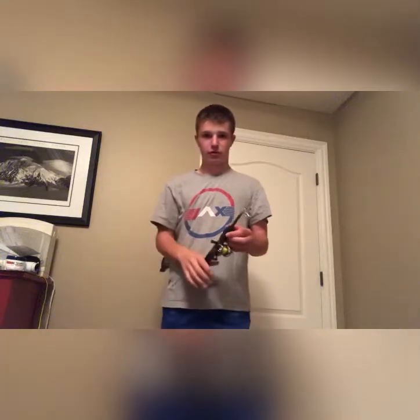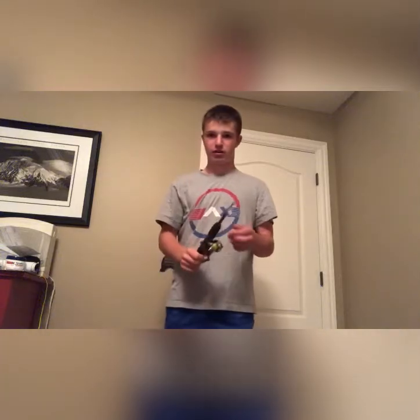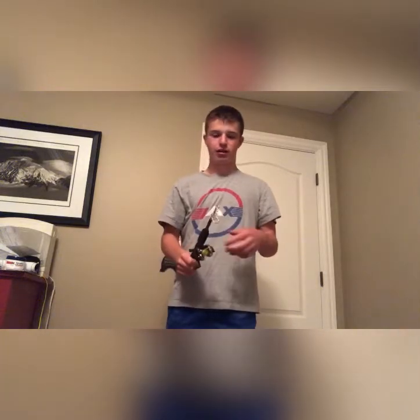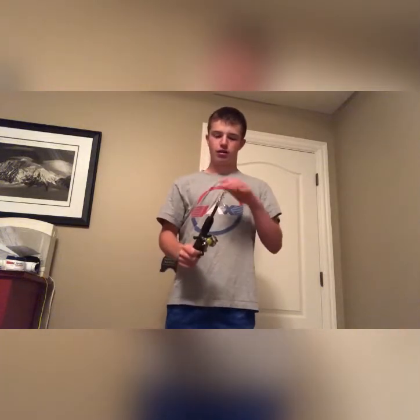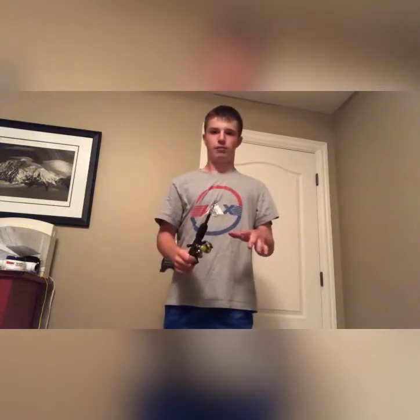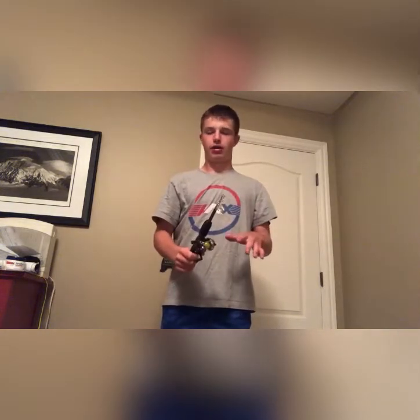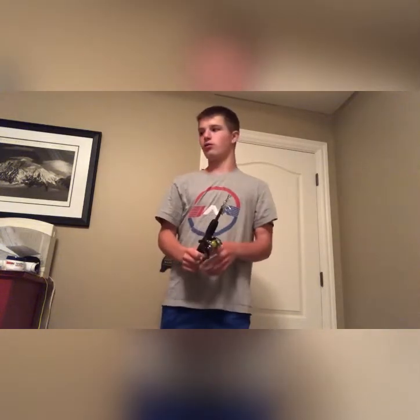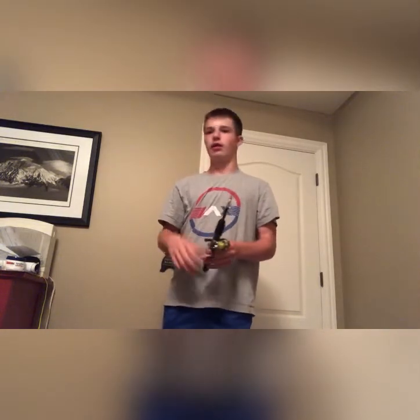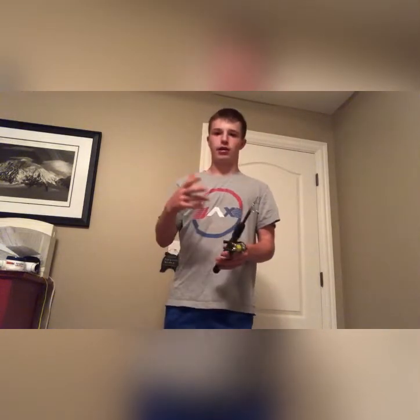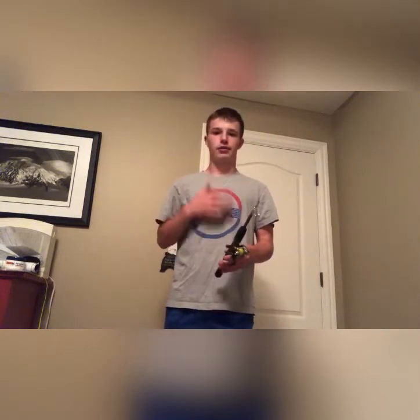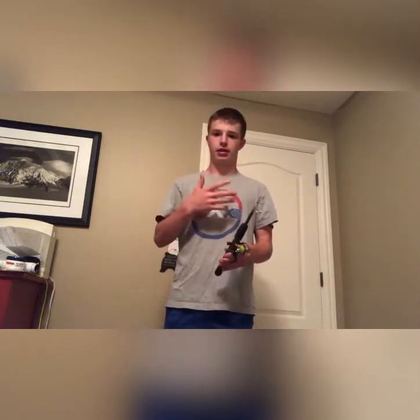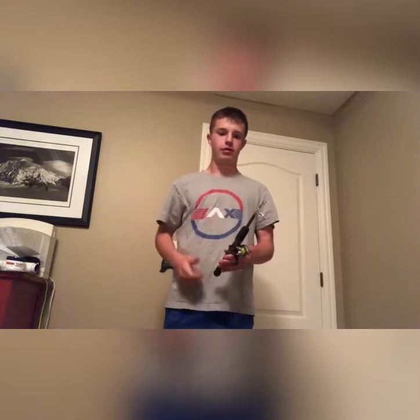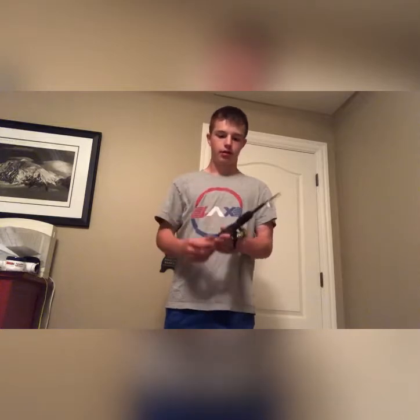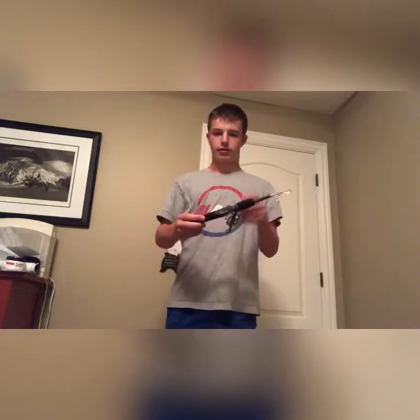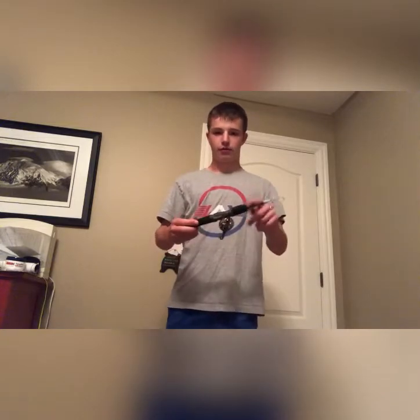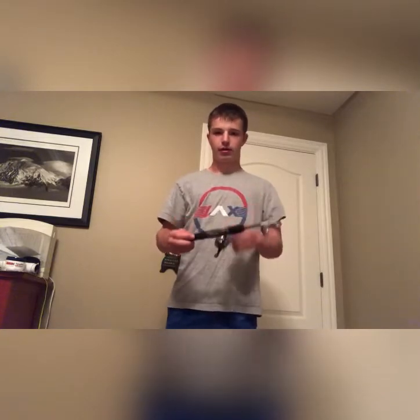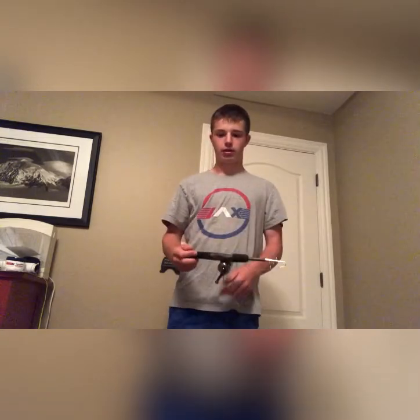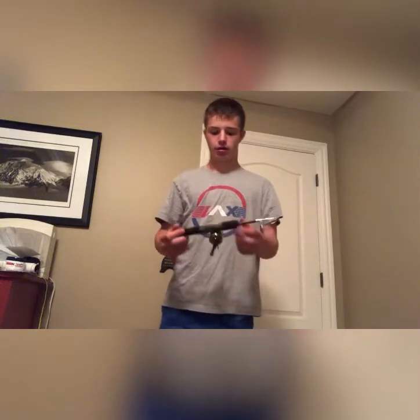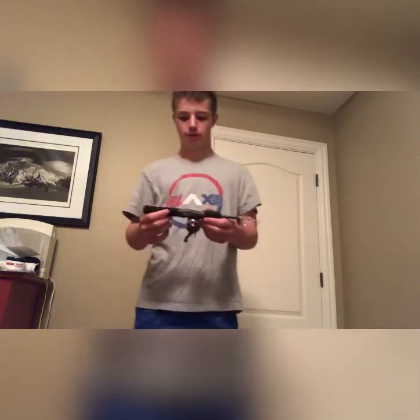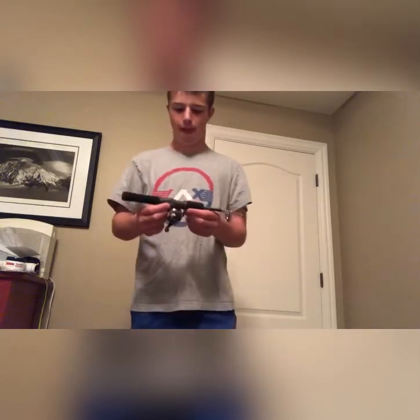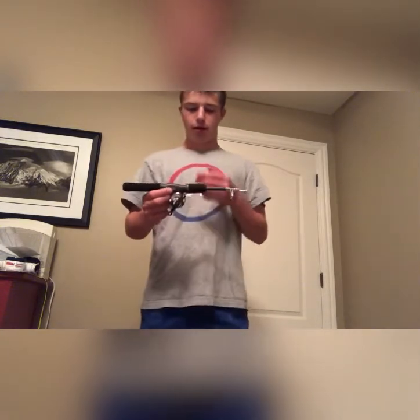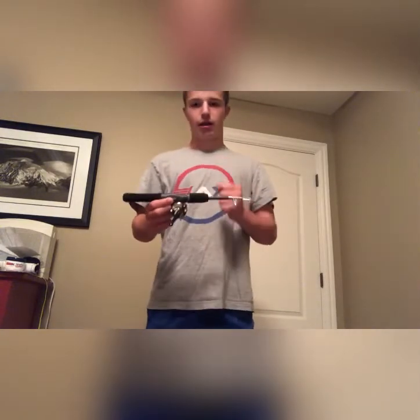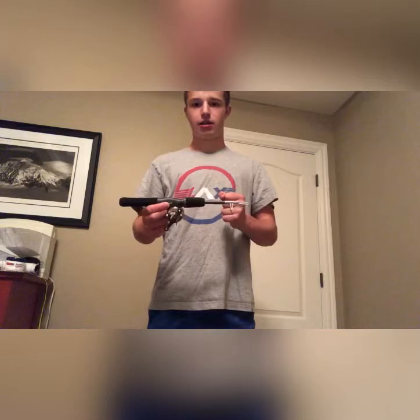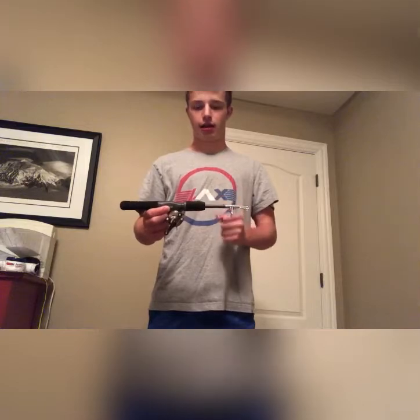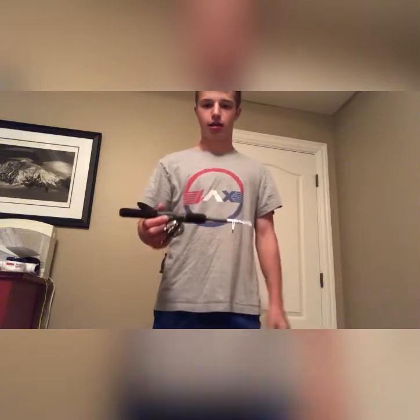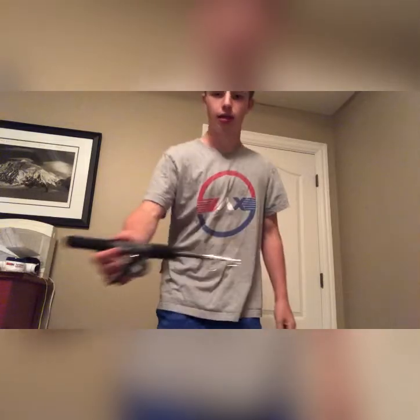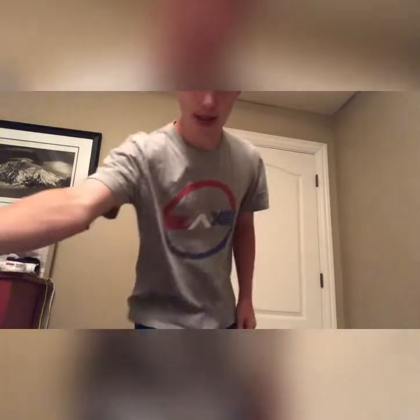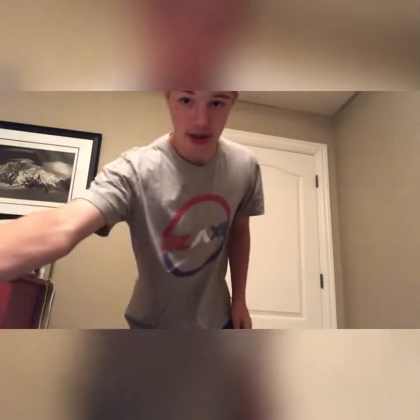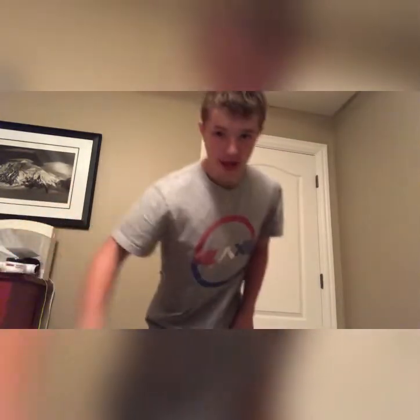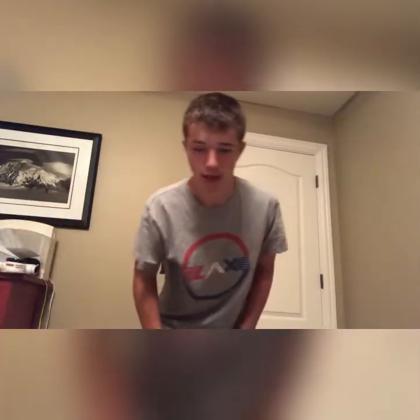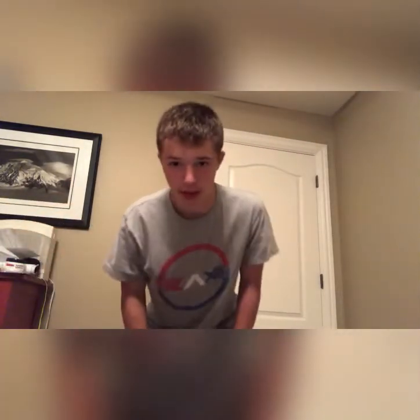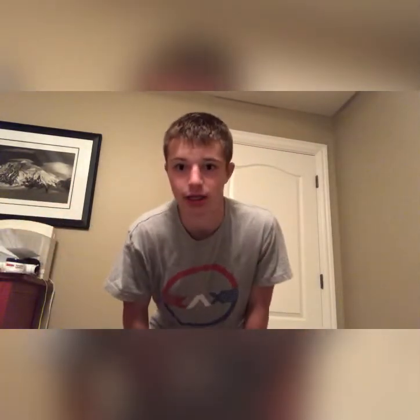I believe this was around 15 bucks for the reel and around 14 for the rod. If you're just going to be bluegill fishing, it's not a bad thing to go to. If you're in the neighborhood and you're a kid like me, I definitely recommend this product — I love it.